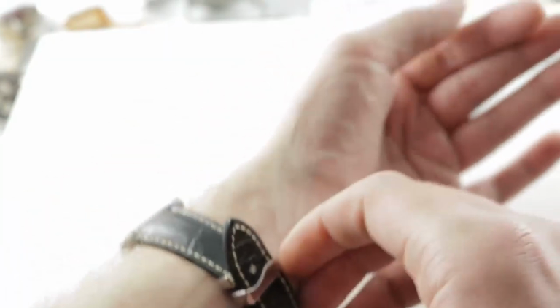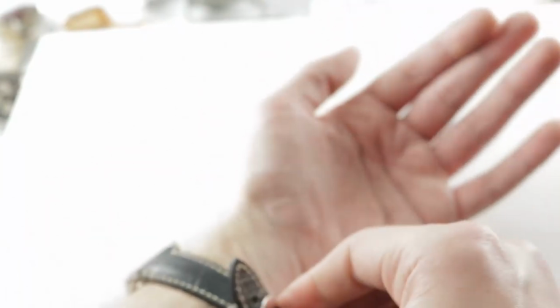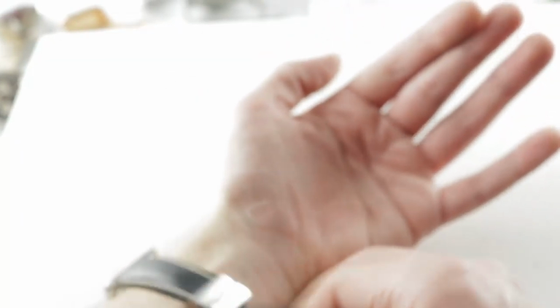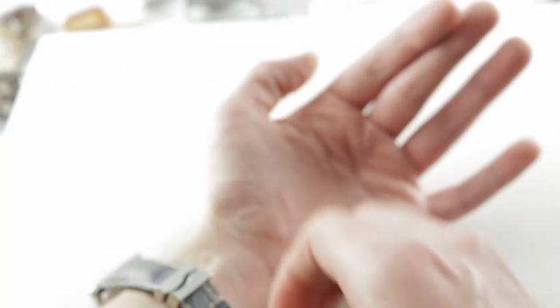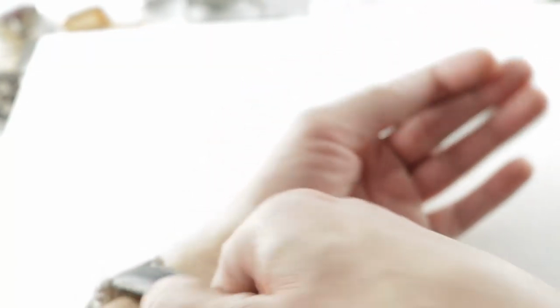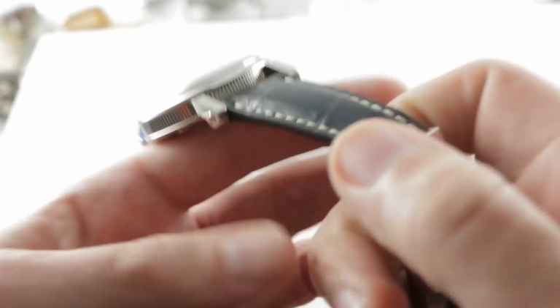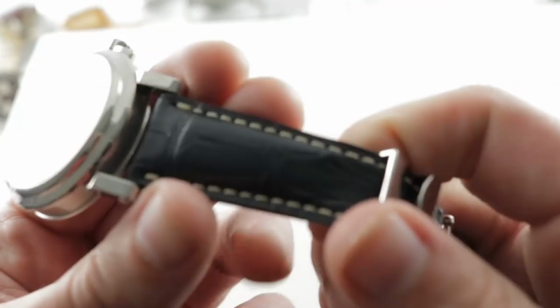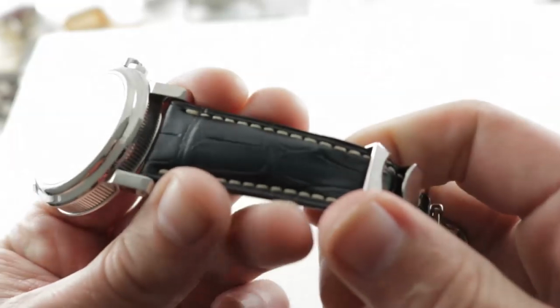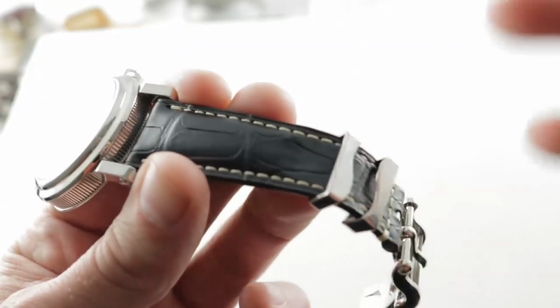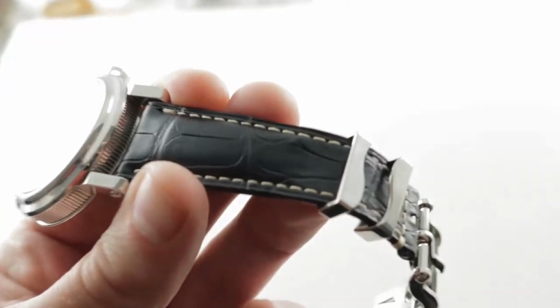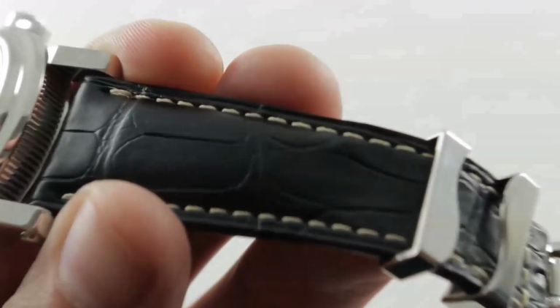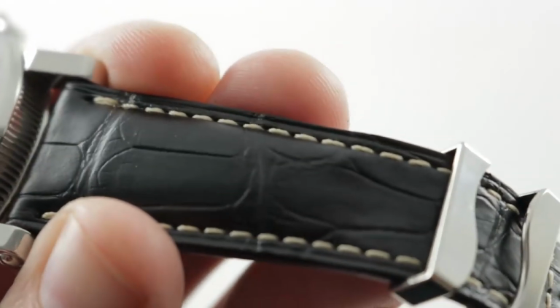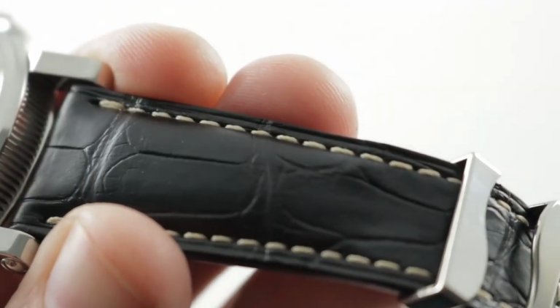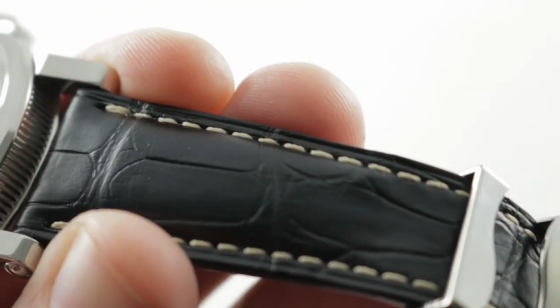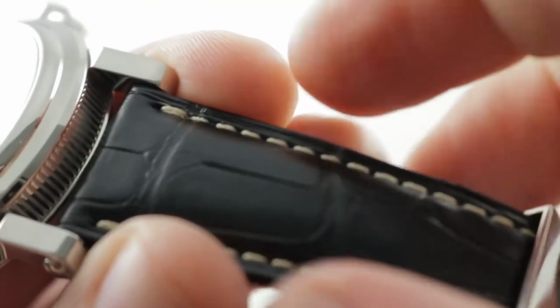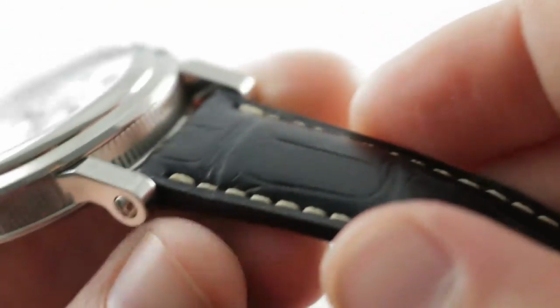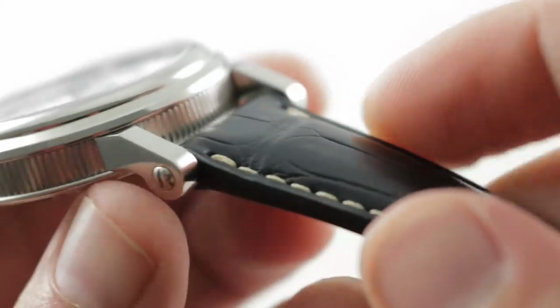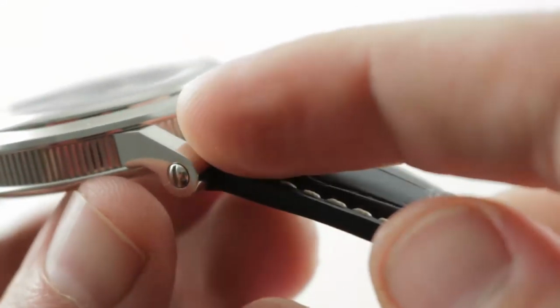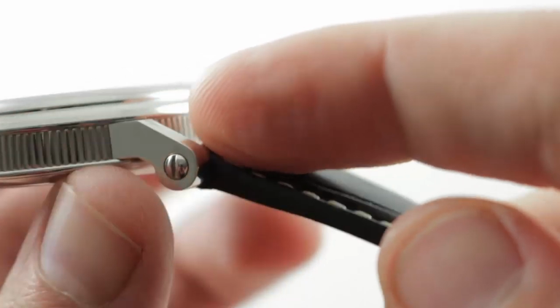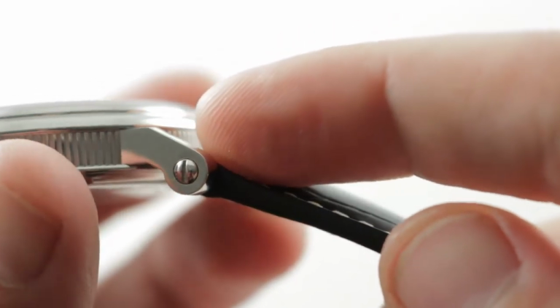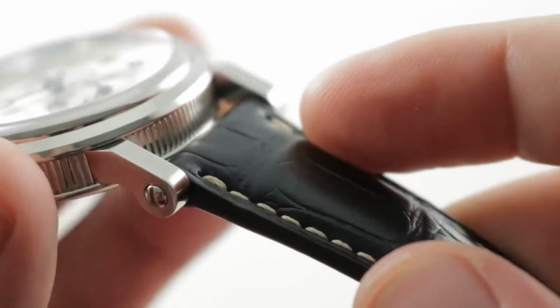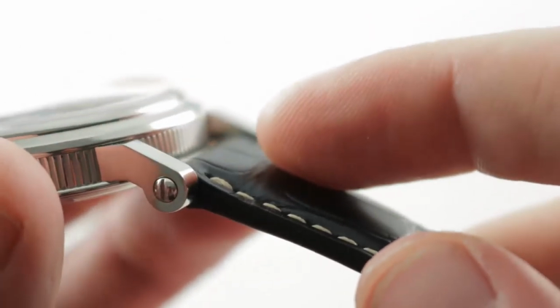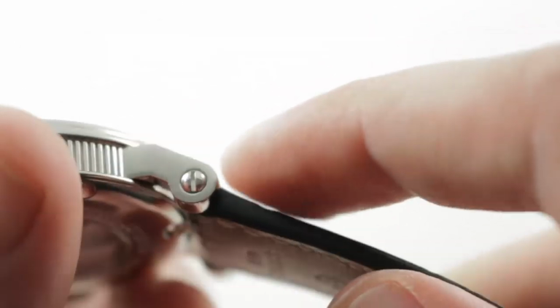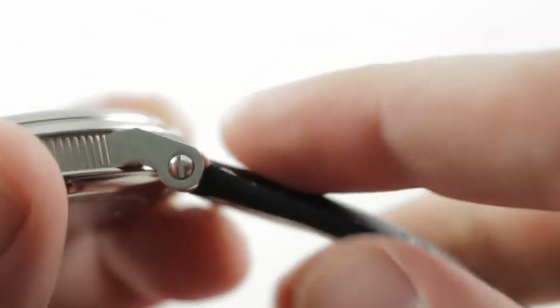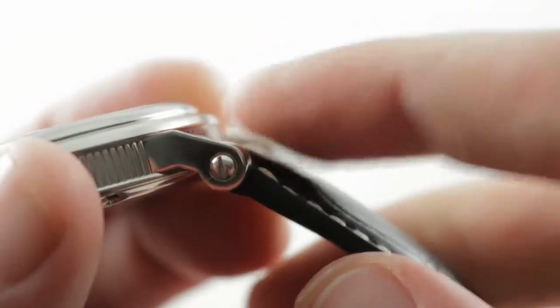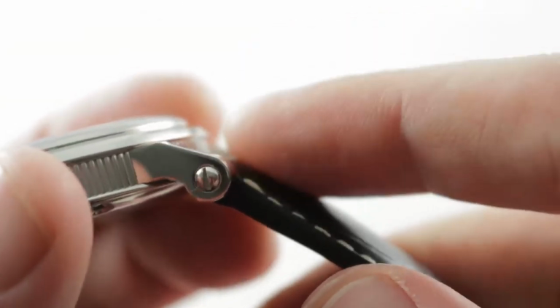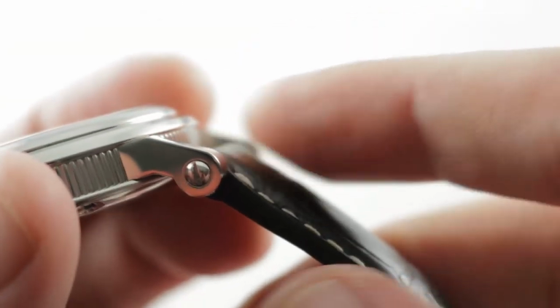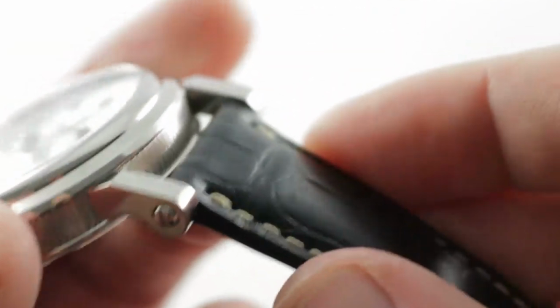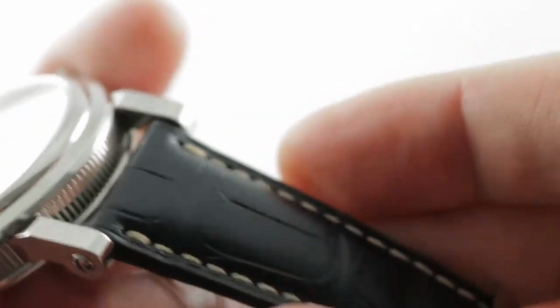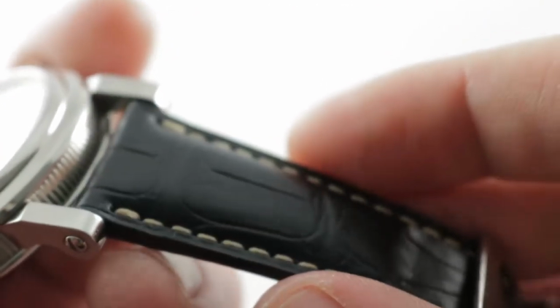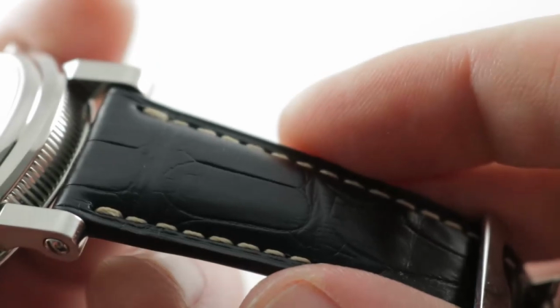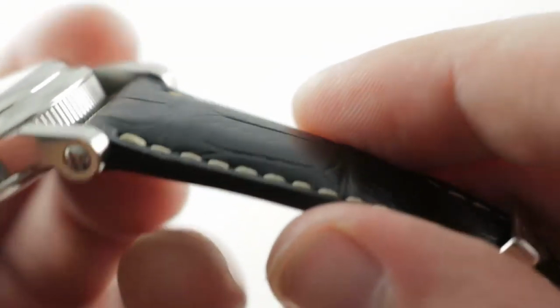Now let's remove it from the wrist and take a look at some of the hardware, because I was impressed. First, the strap is what you would expect, but it is fixed to the case using screws rather than spring bars, so there's an extra measure of security there for your expensive sports watch.